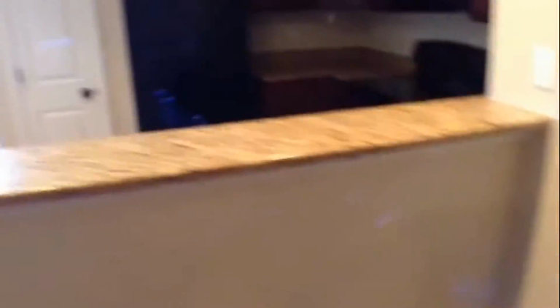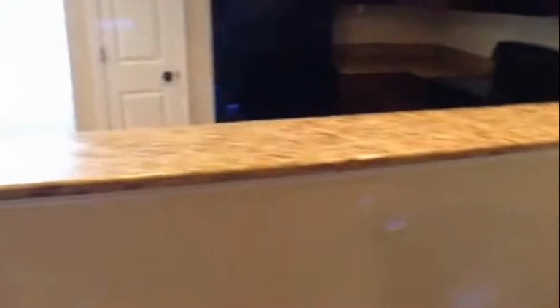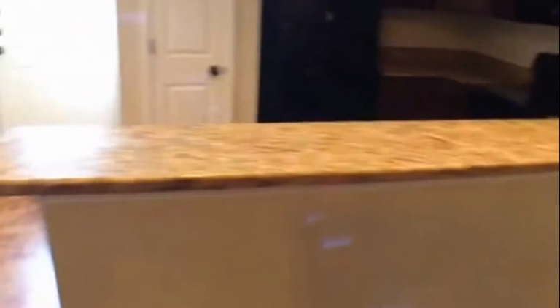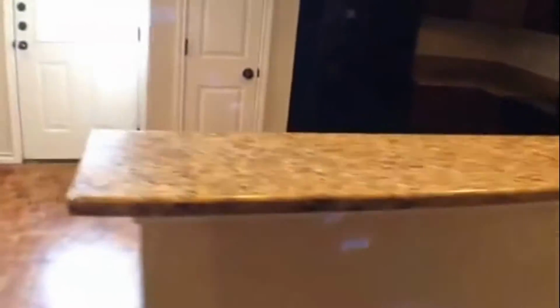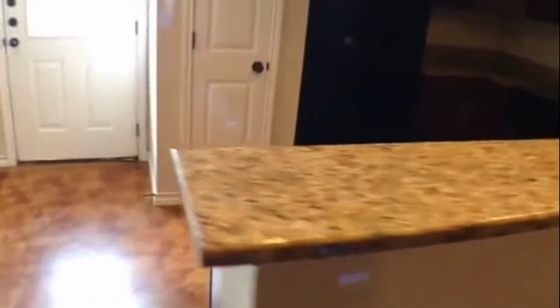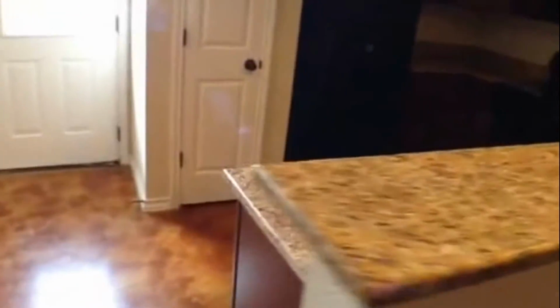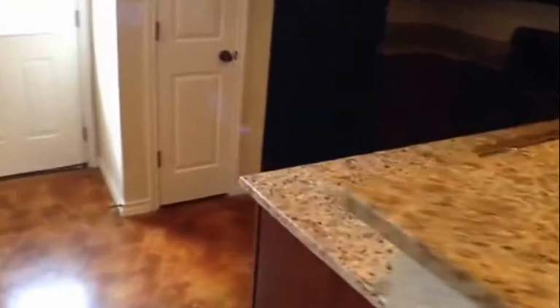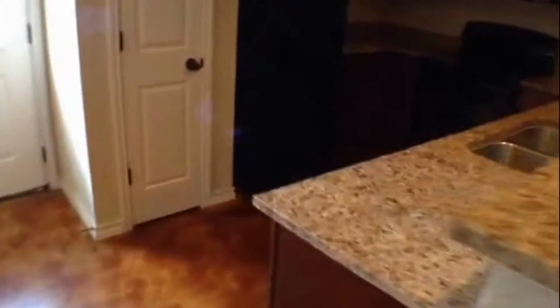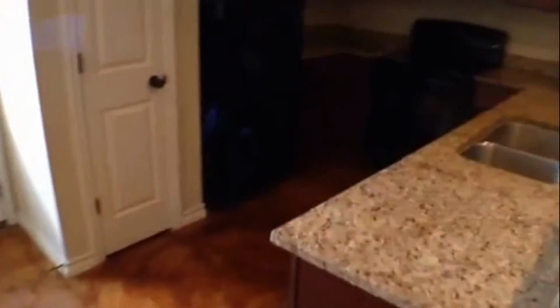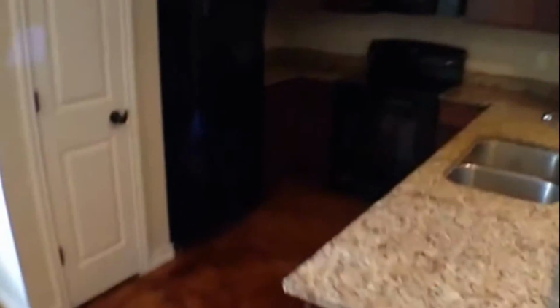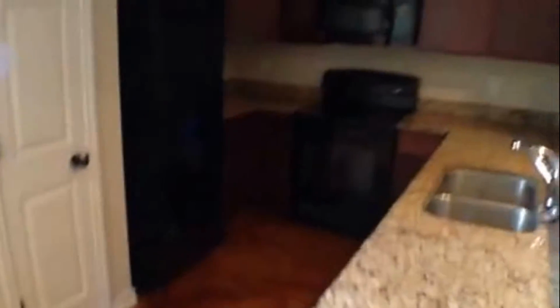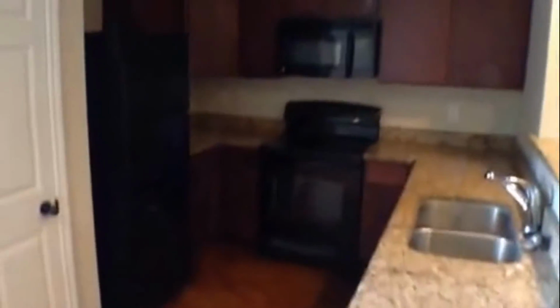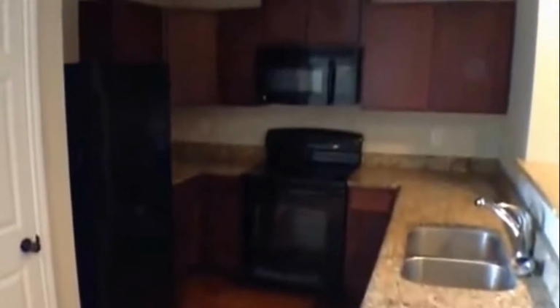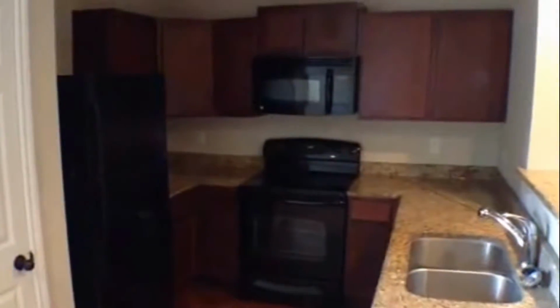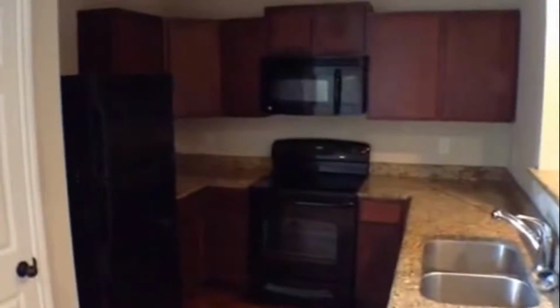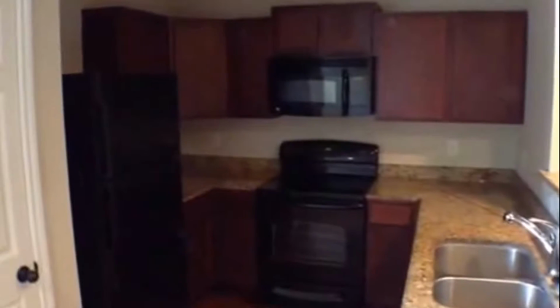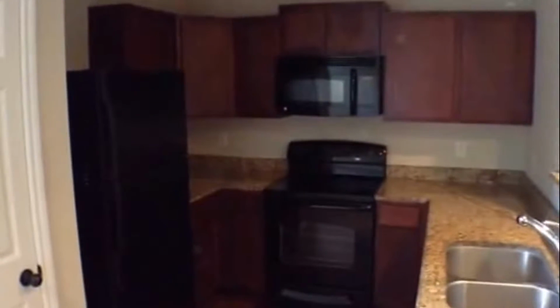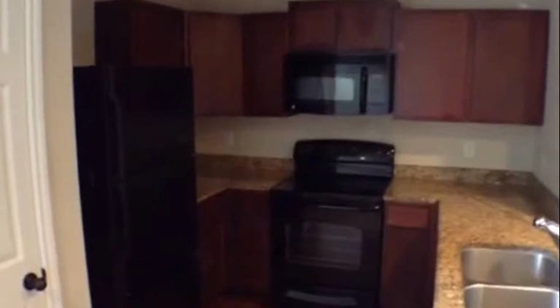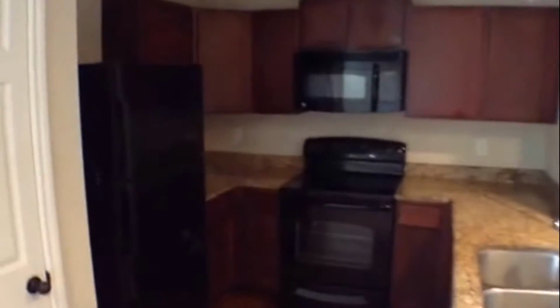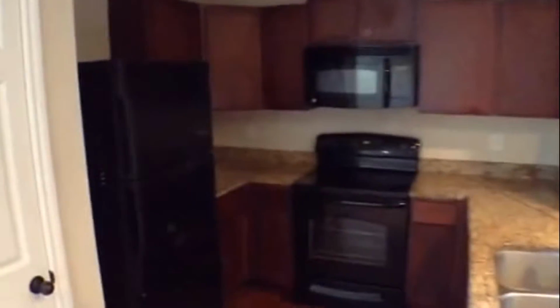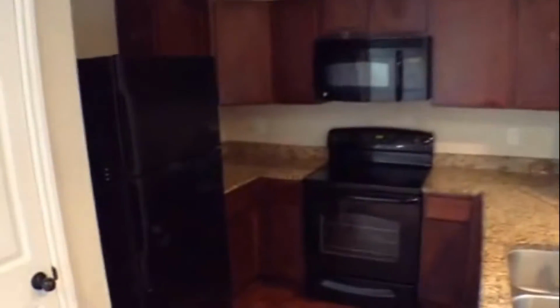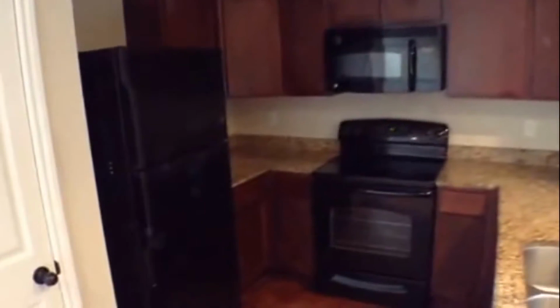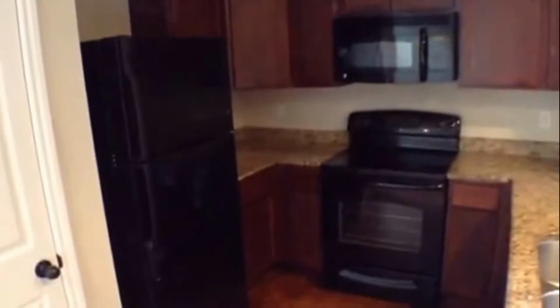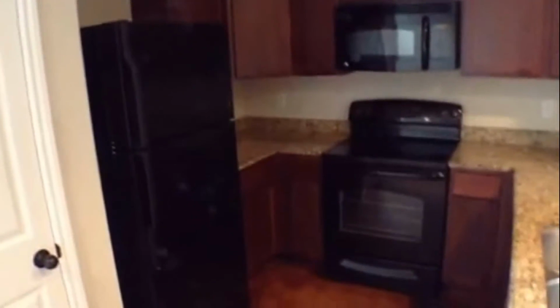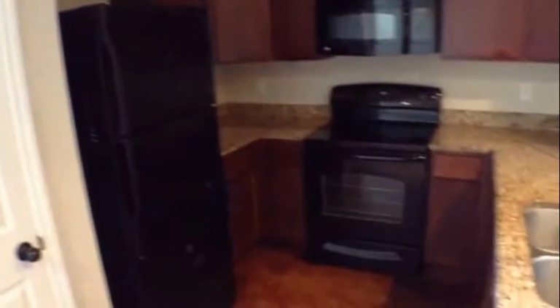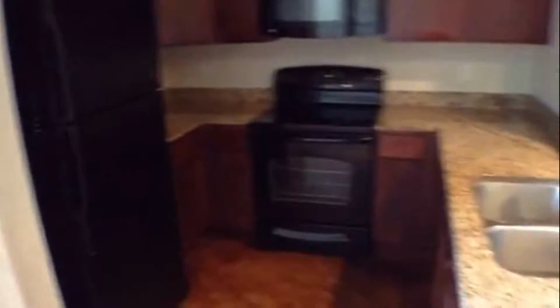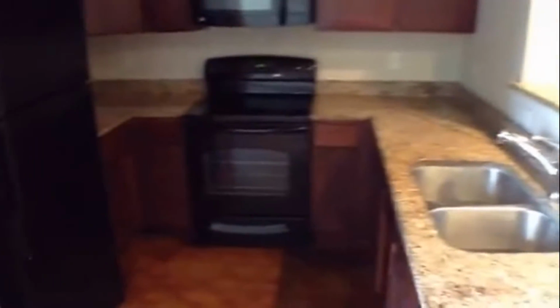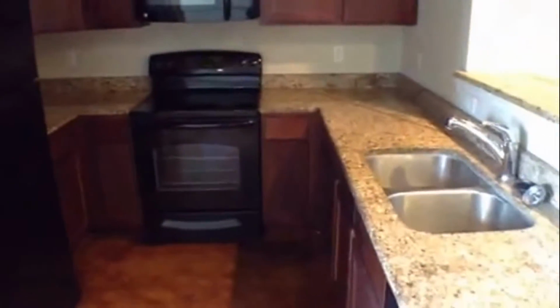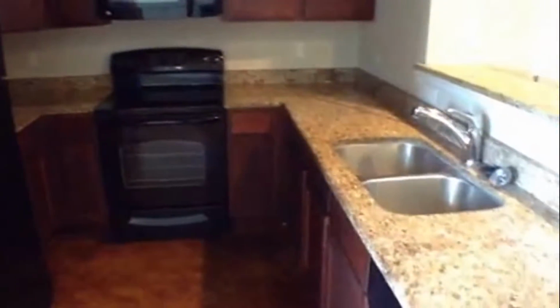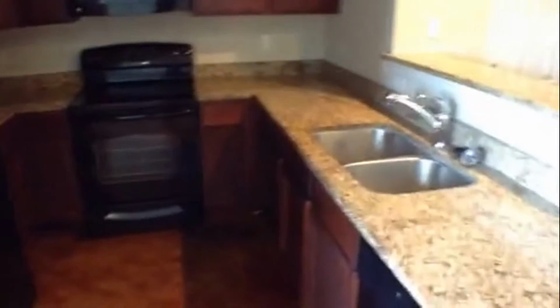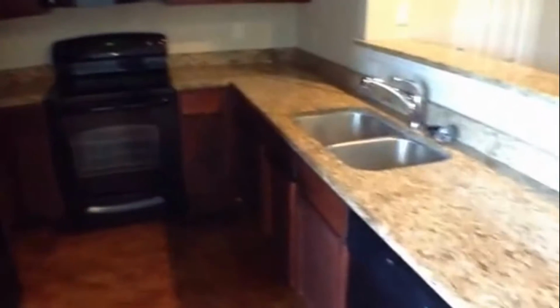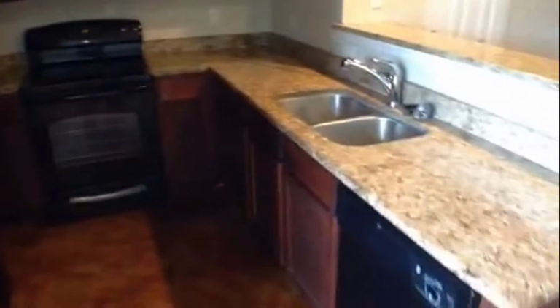Granite countertops. On to the kitchen area — all black appliances, and it does include the fridge. Nice granite work here.